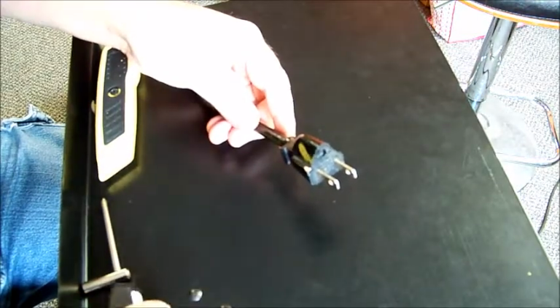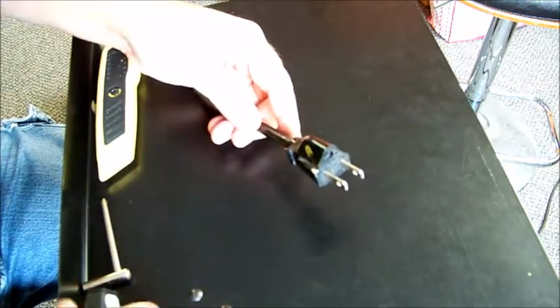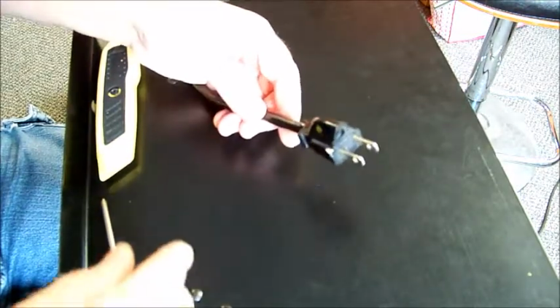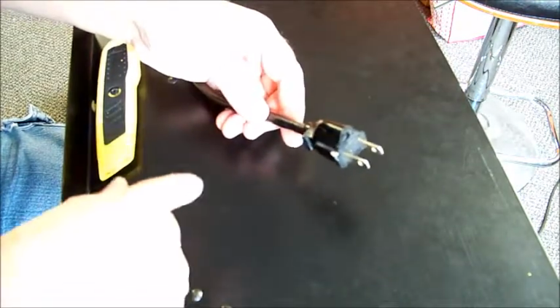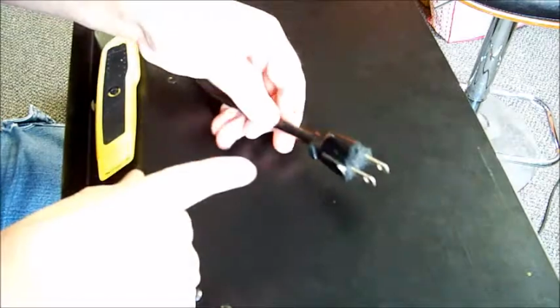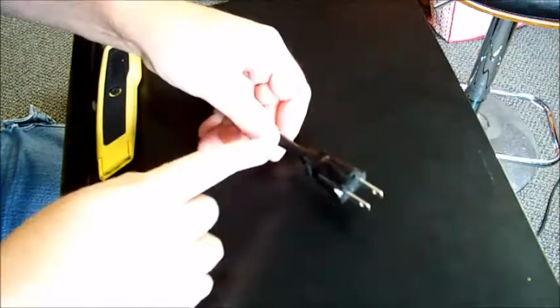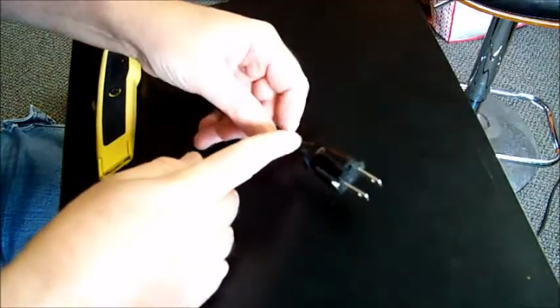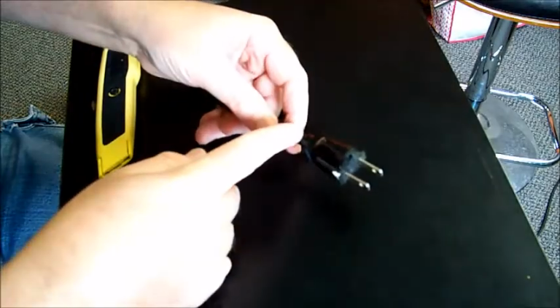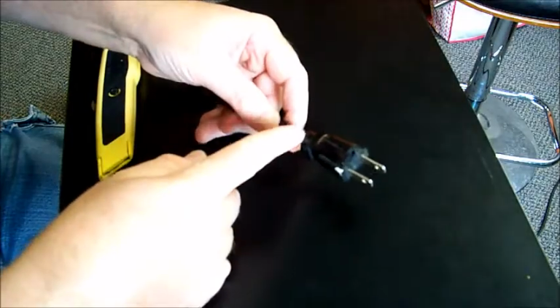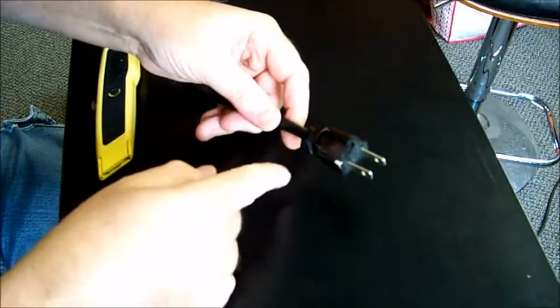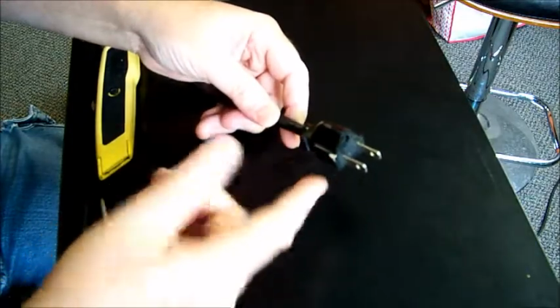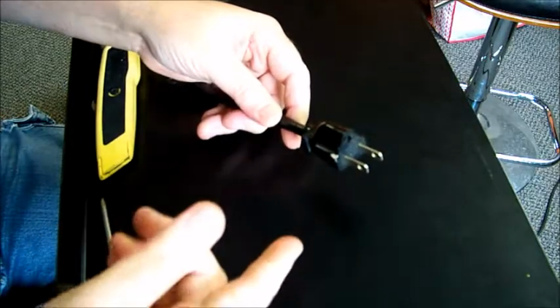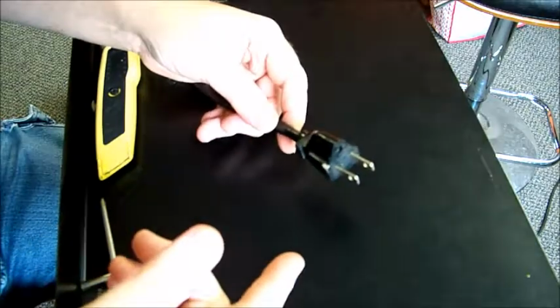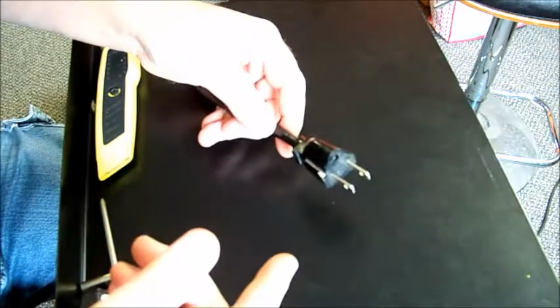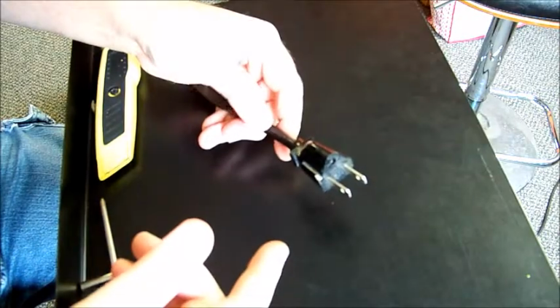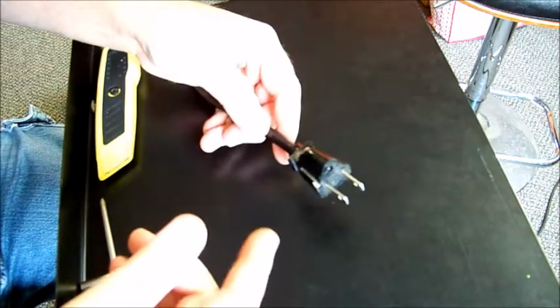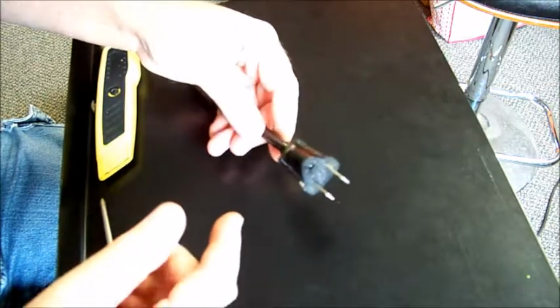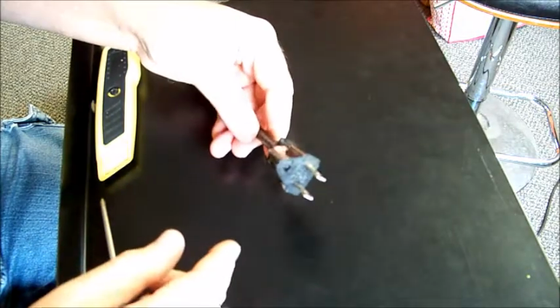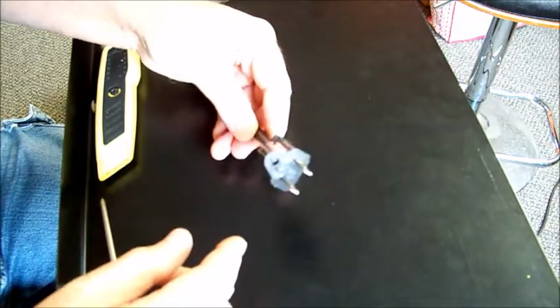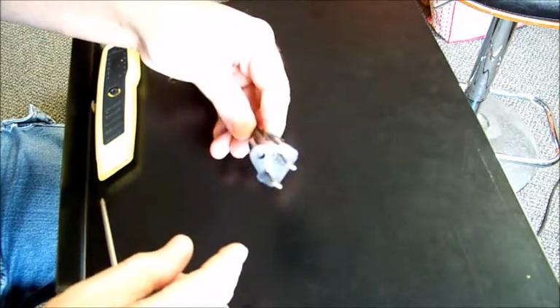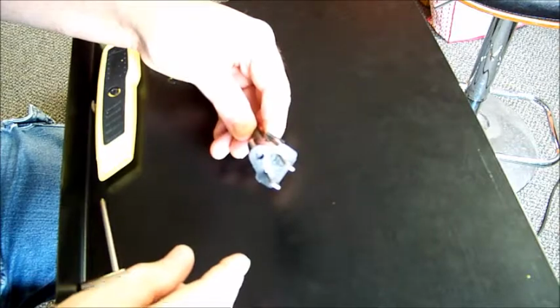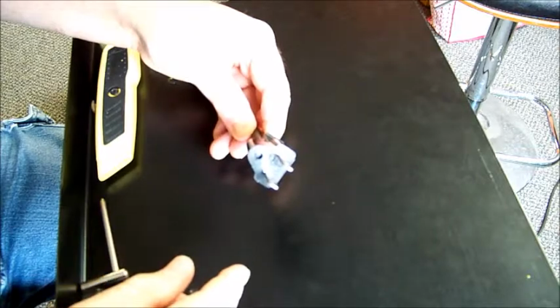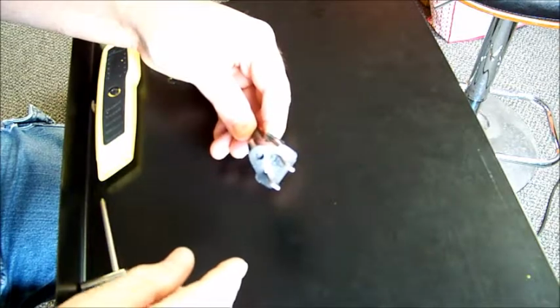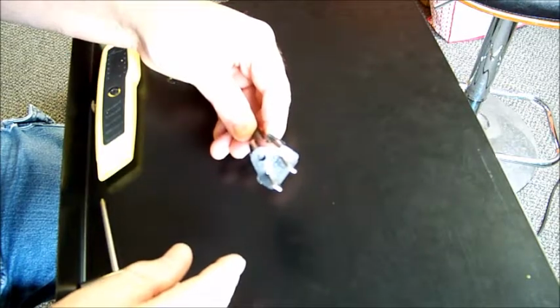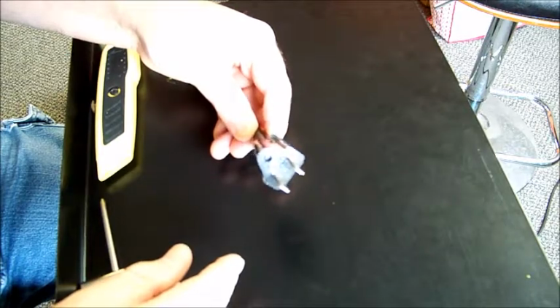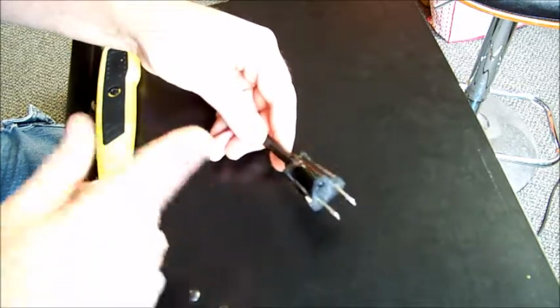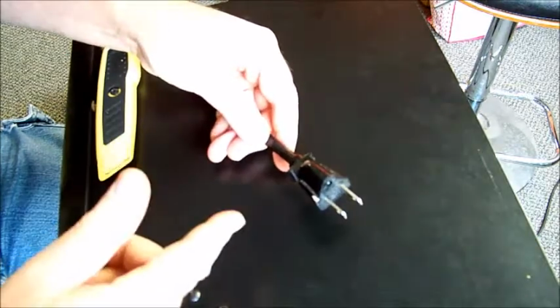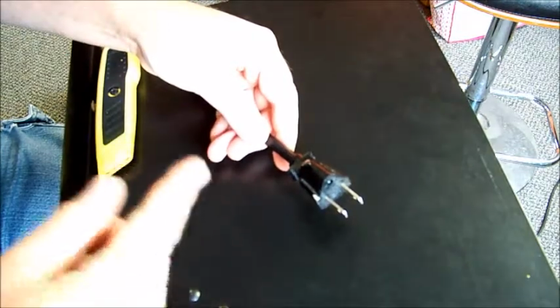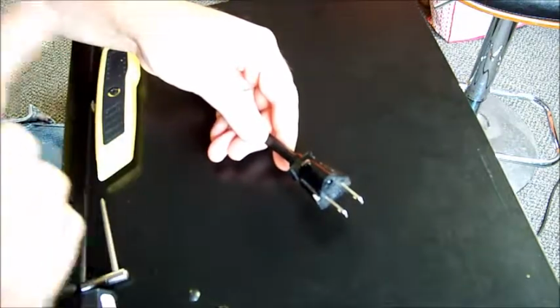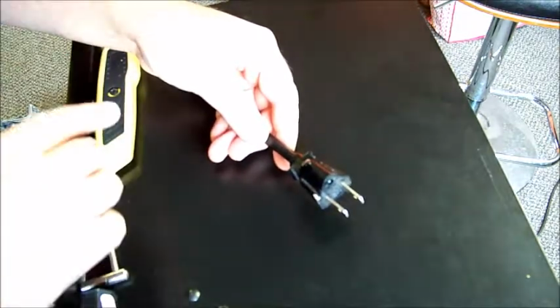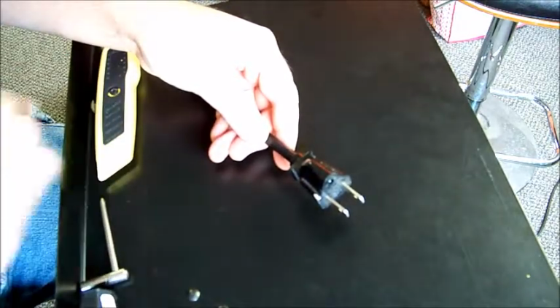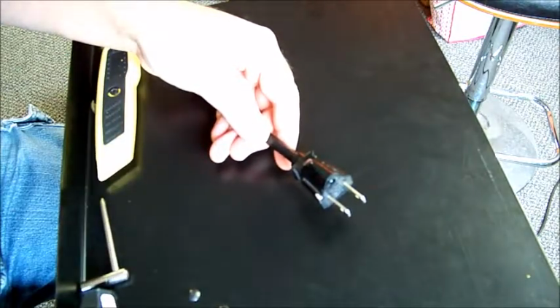The first thing we have to do is cut the old plug off. That takes a few minutes so I'm going to do that now and I'll be right back.